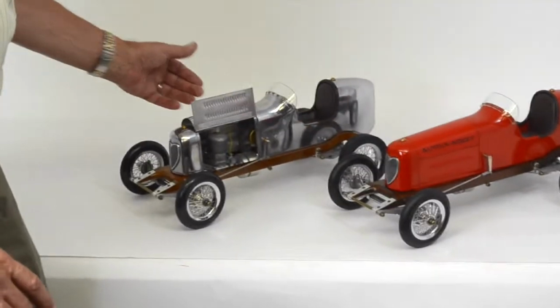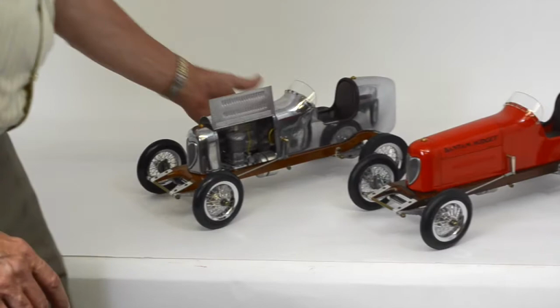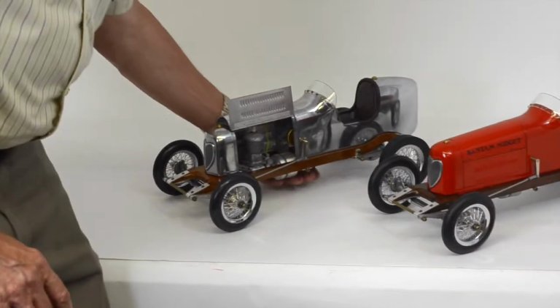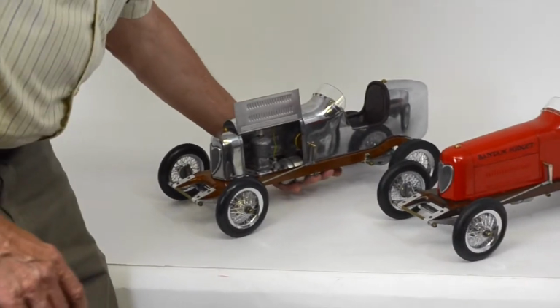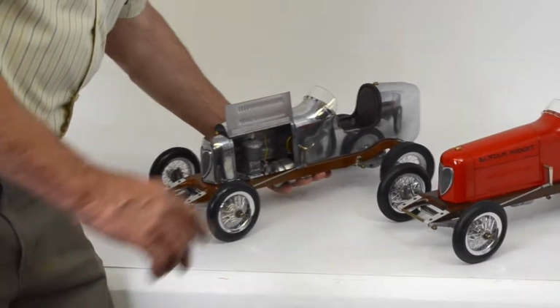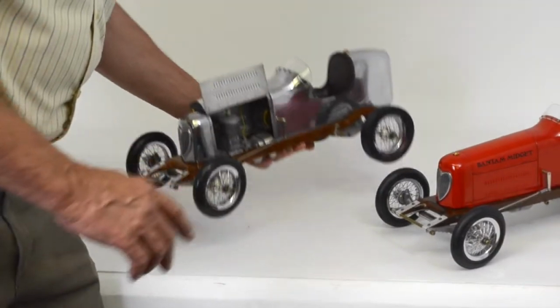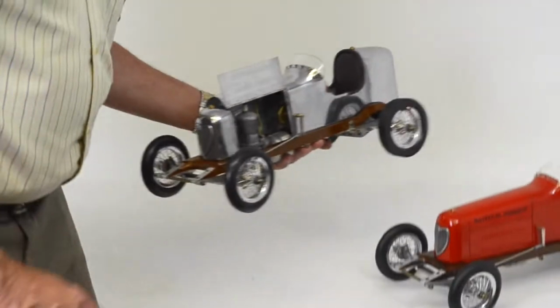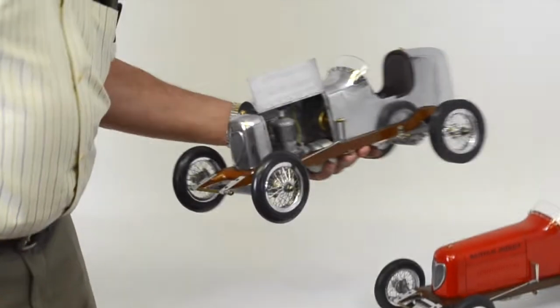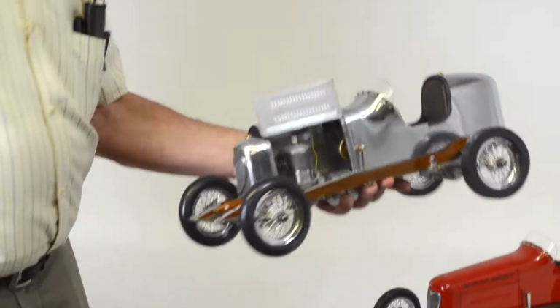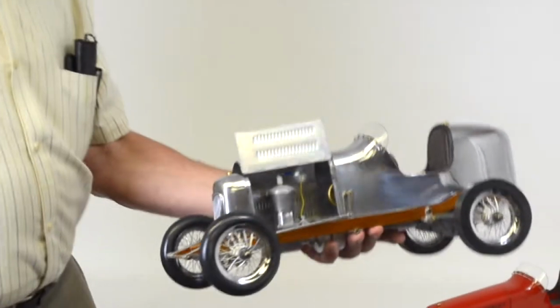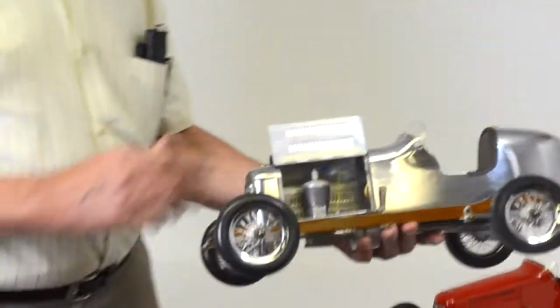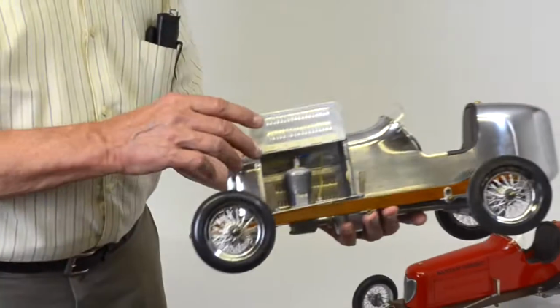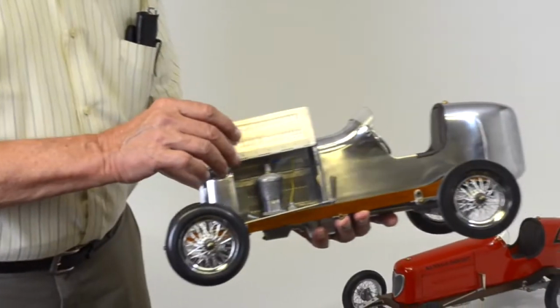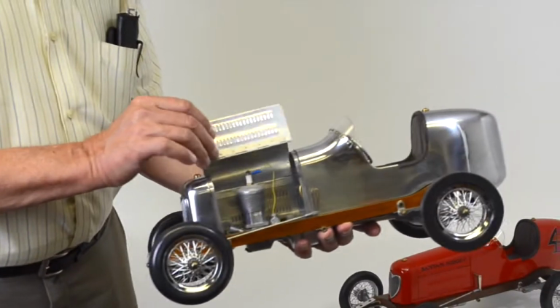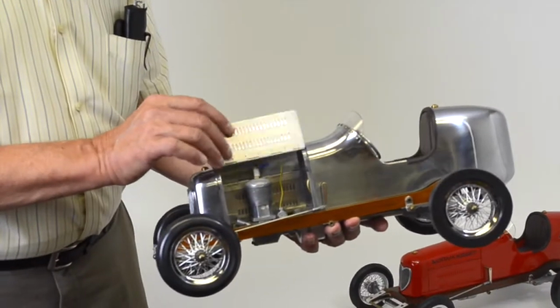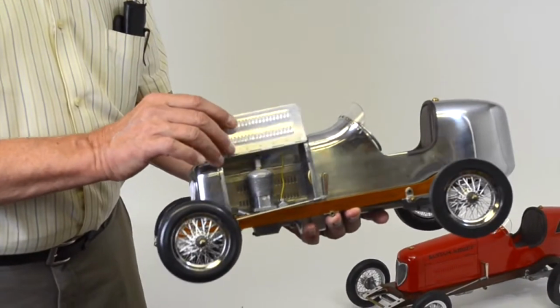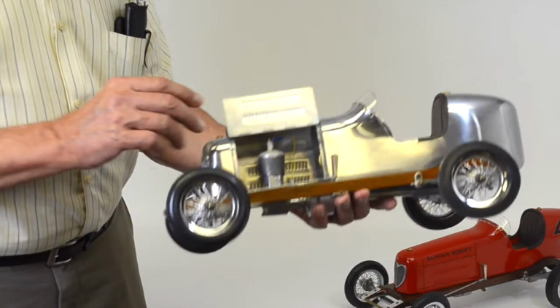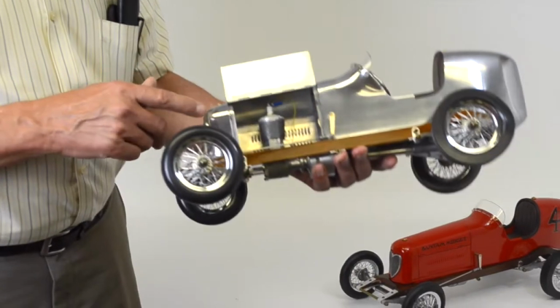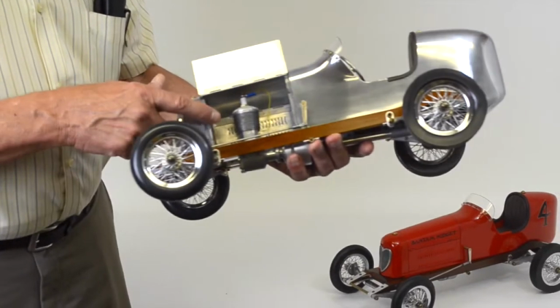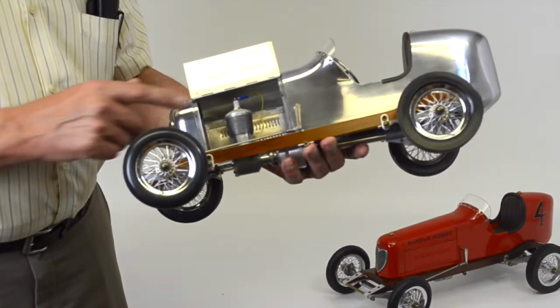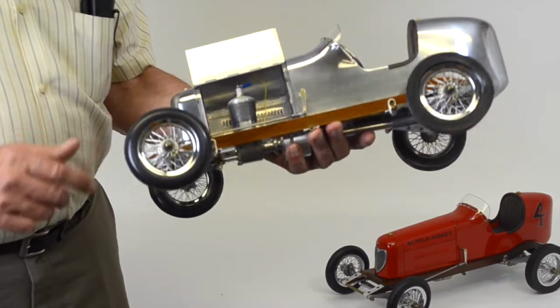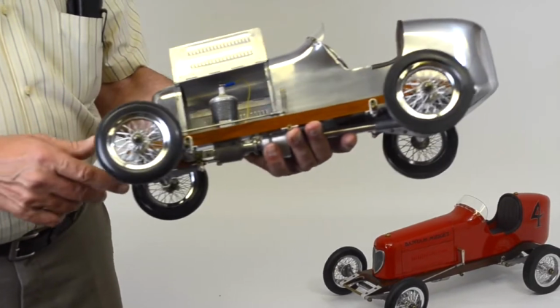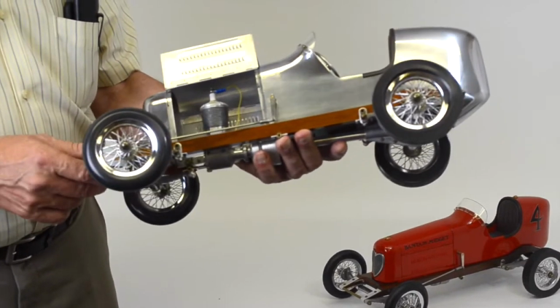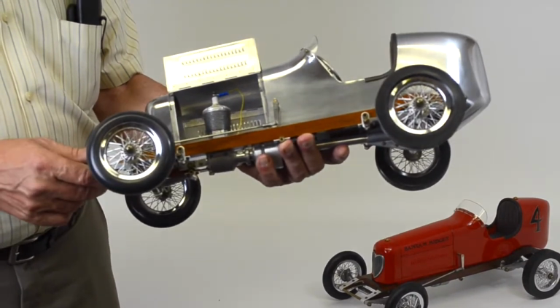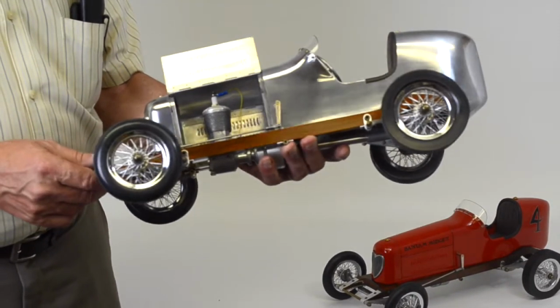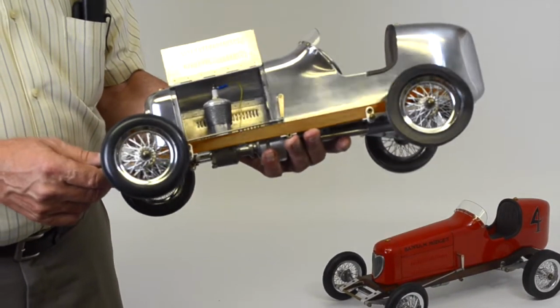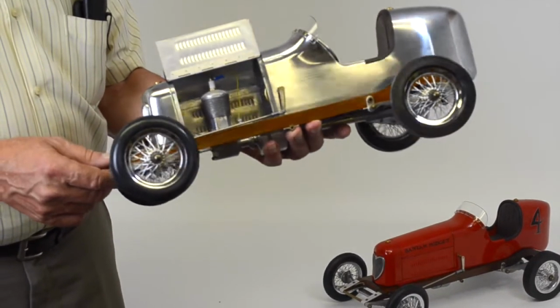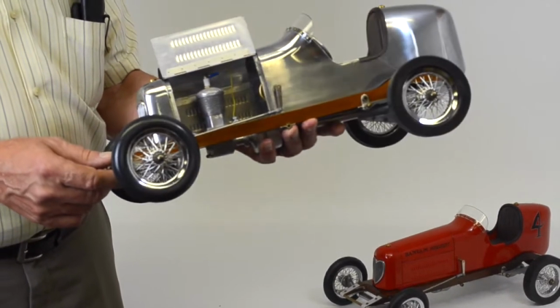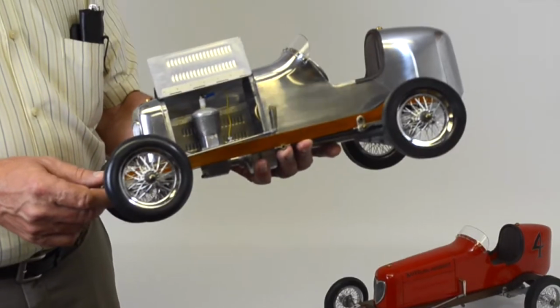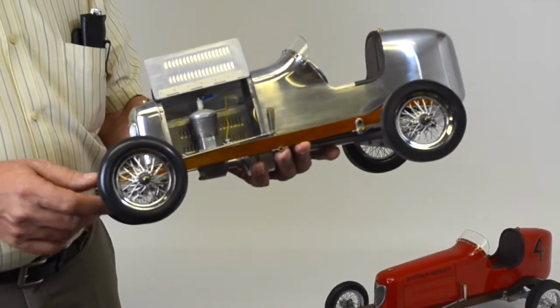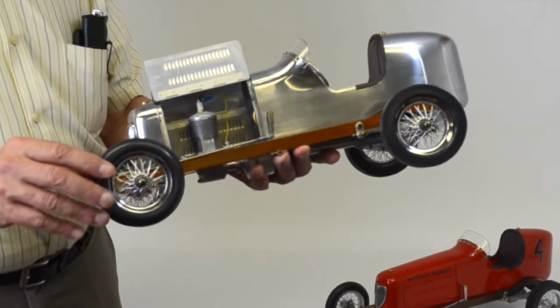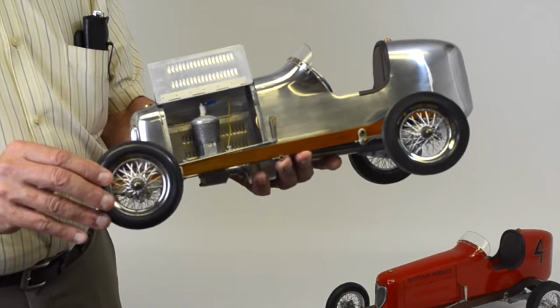We have them available in red paint and in polished aluminum. This one has got the hood open so you can see the simulated model airplane engine in there, which is a non-functional display motor.